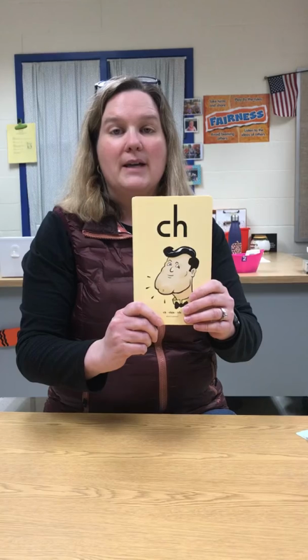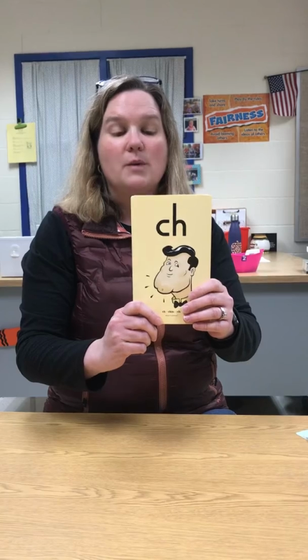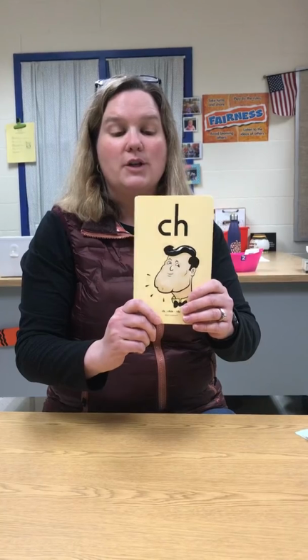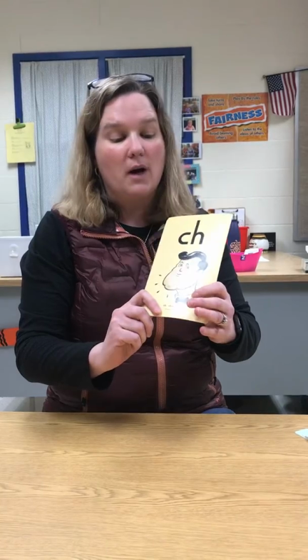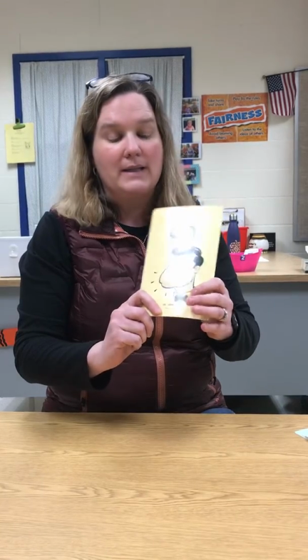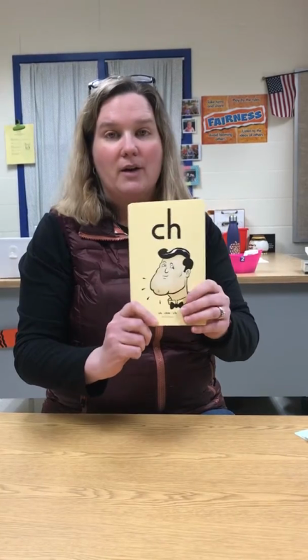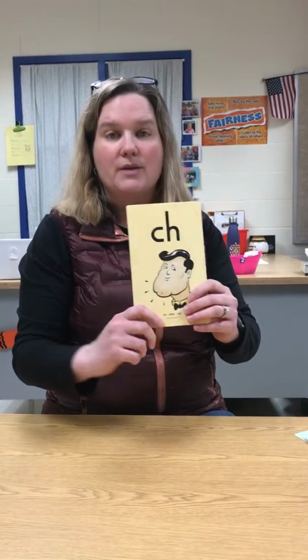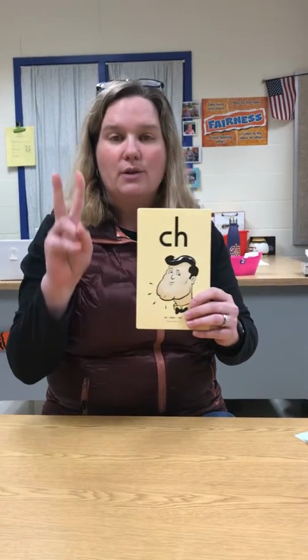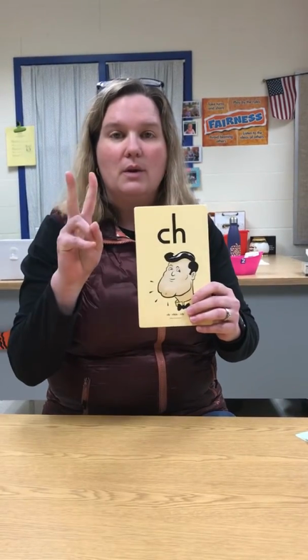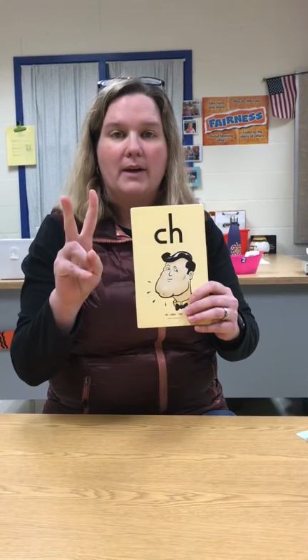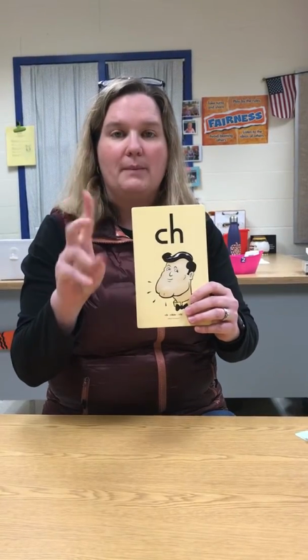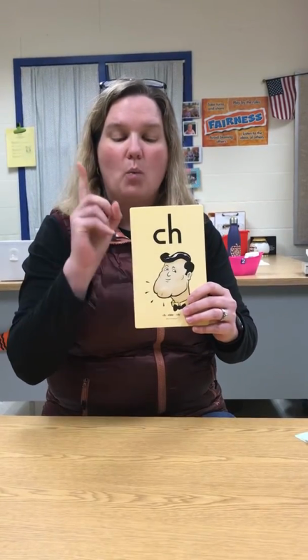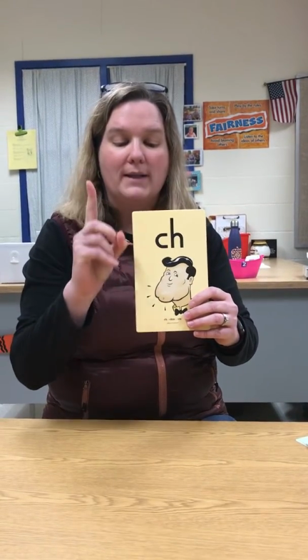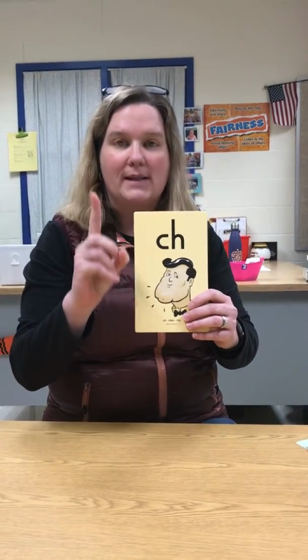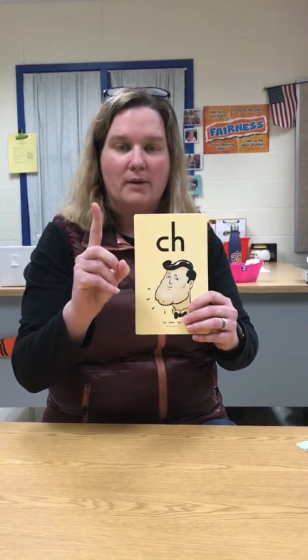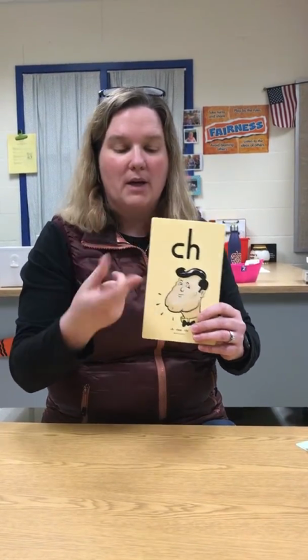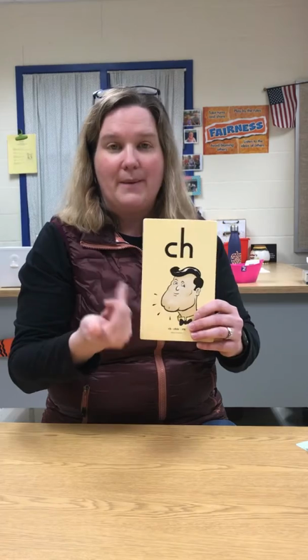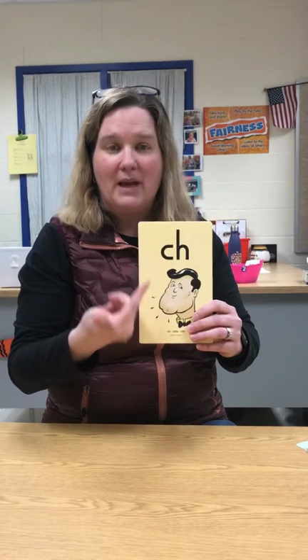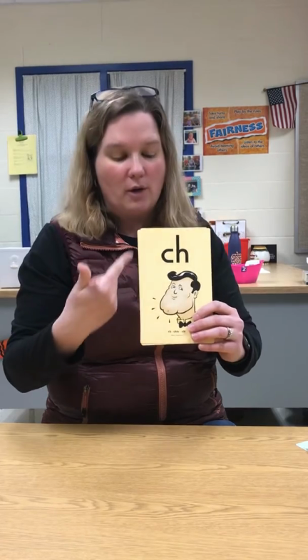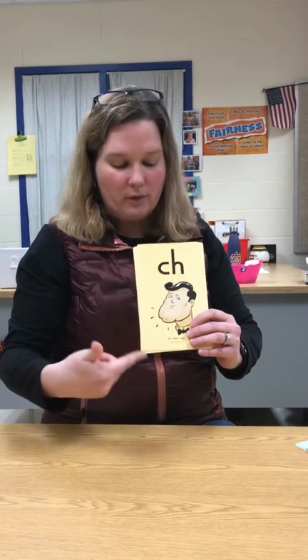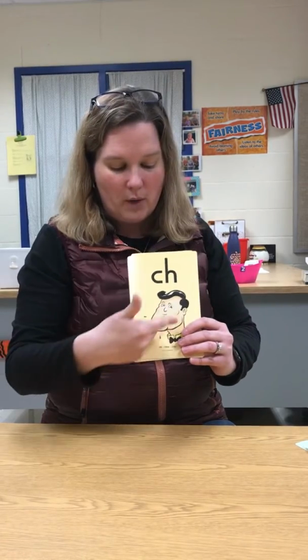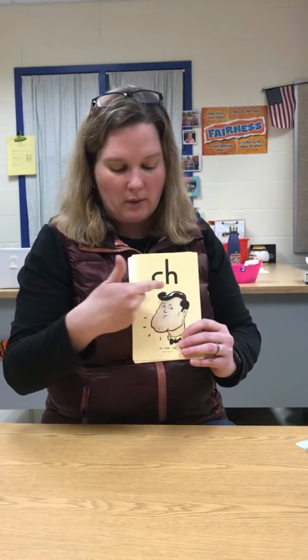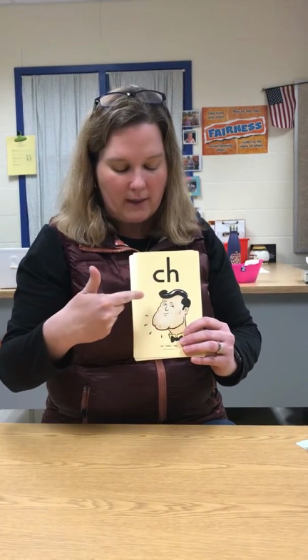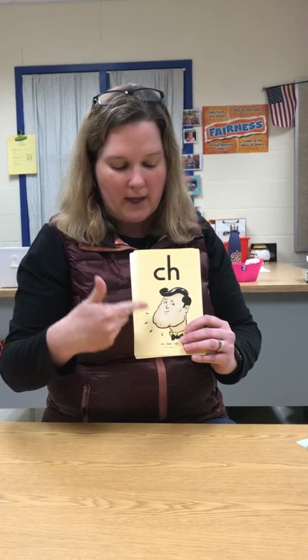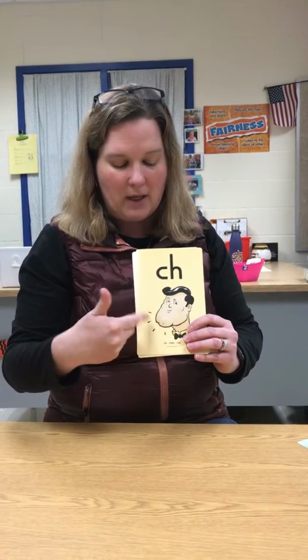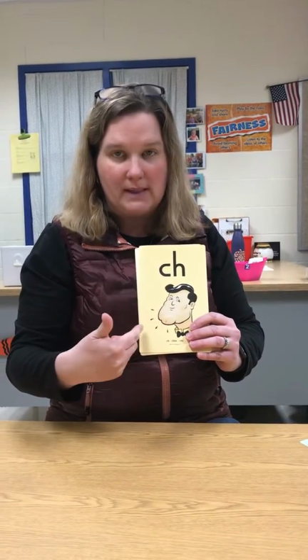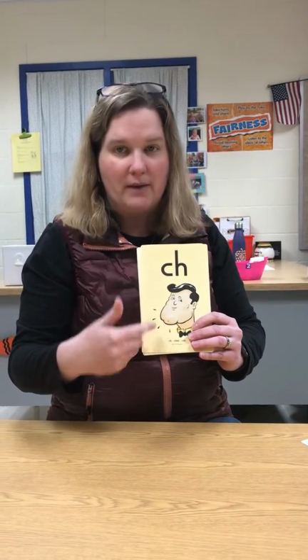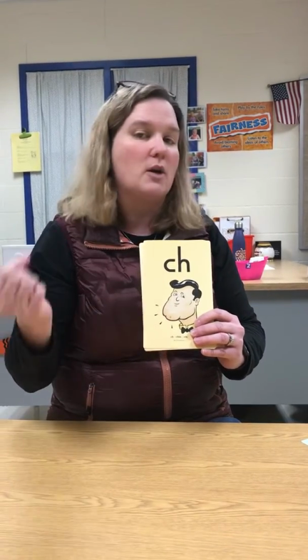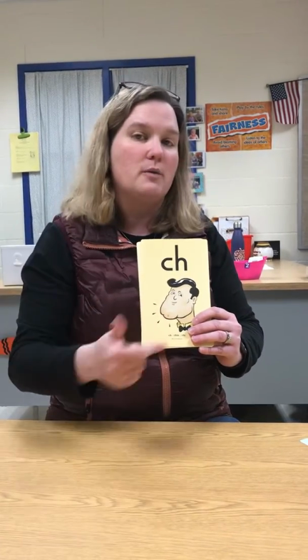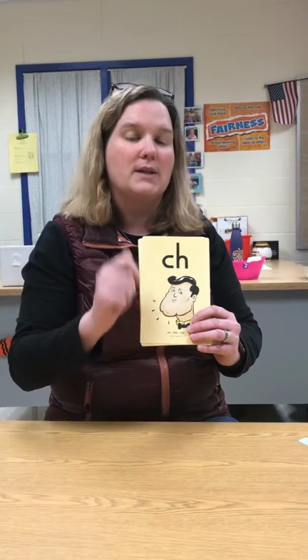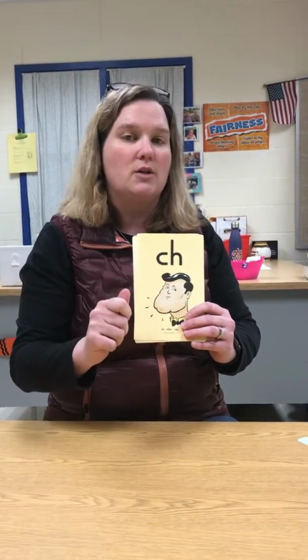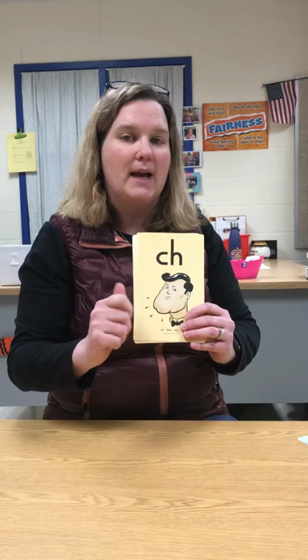Alright, next we're going to do our digraphs. Two letters that make one sound. Same thing, I'm going to go through them. We're going to look at the letter, keyword, and sound, and then I'm going to go through and we're just going to do the sound.